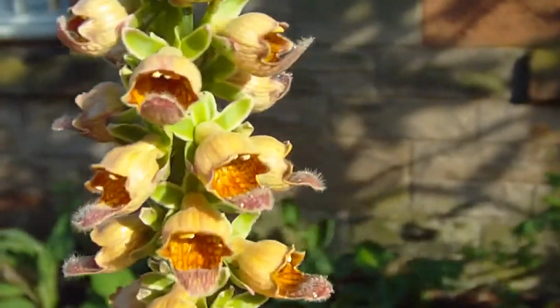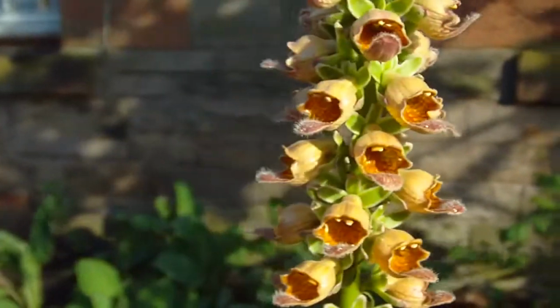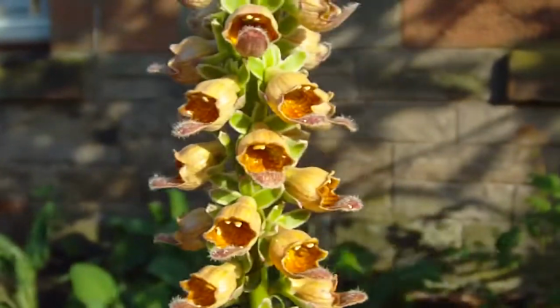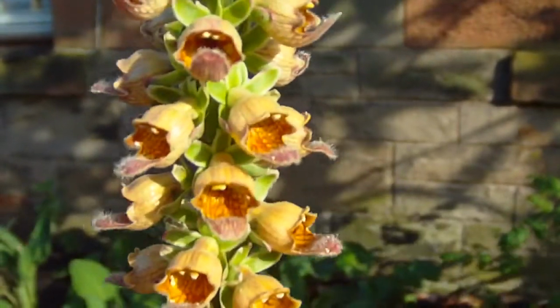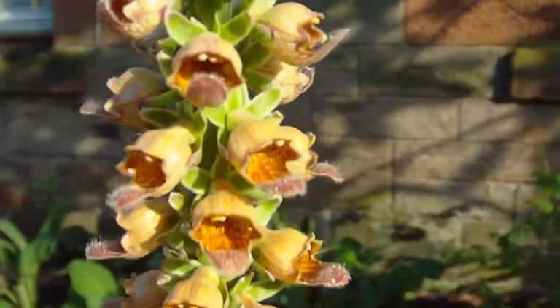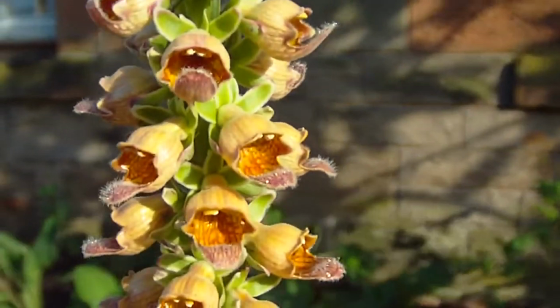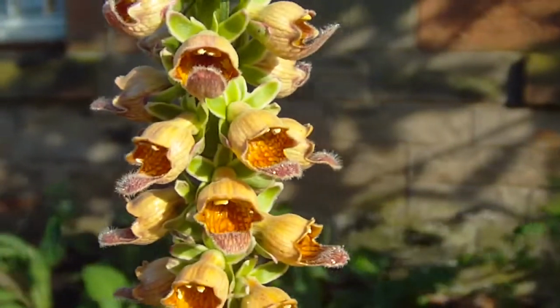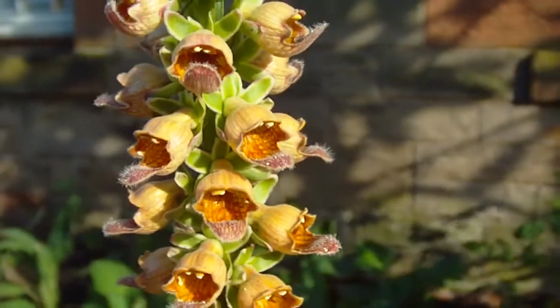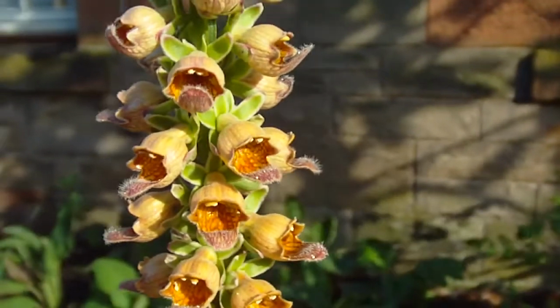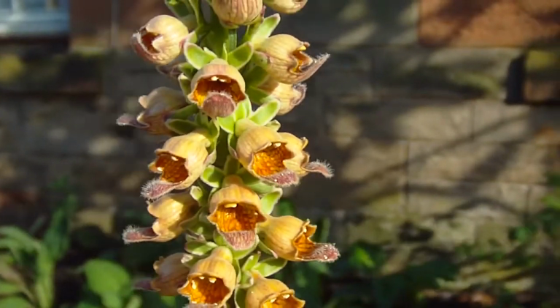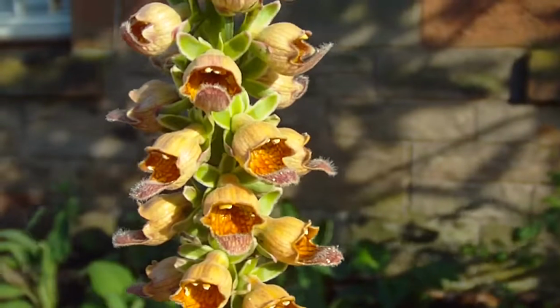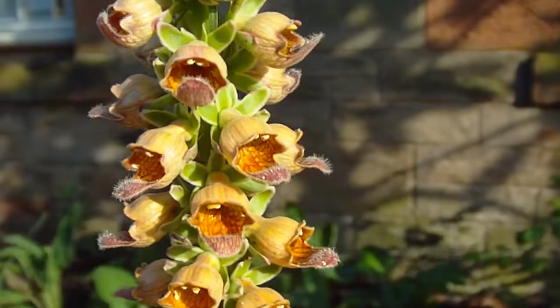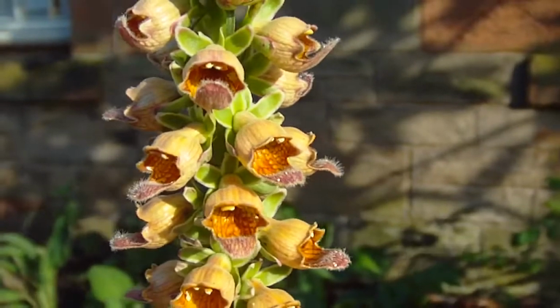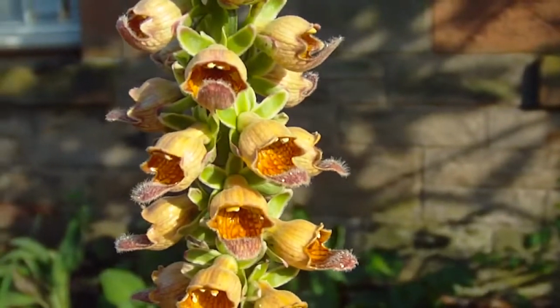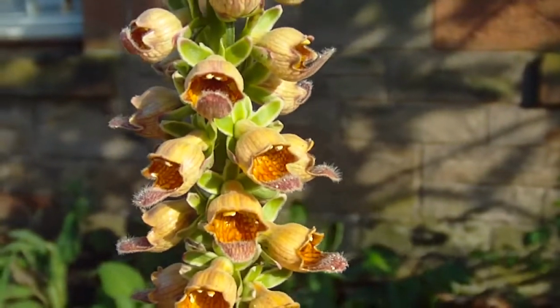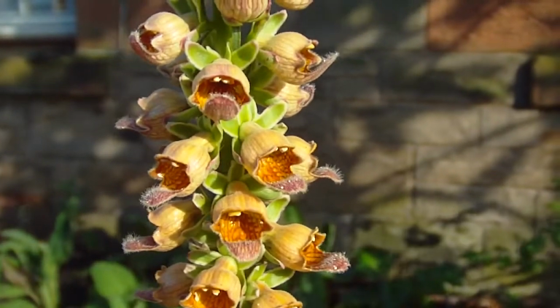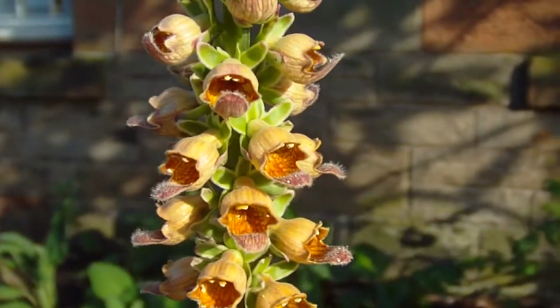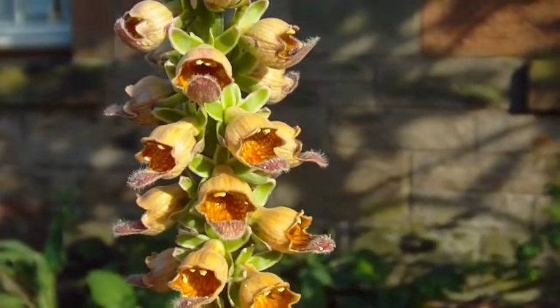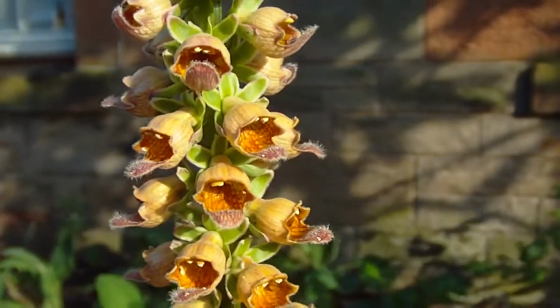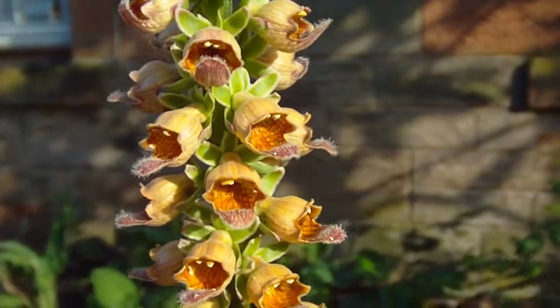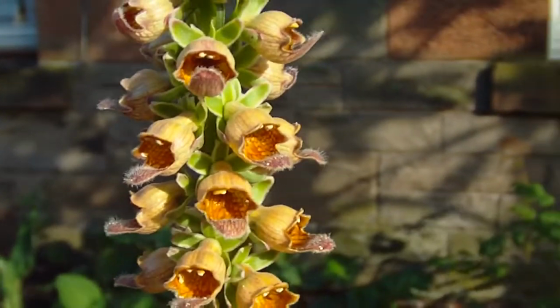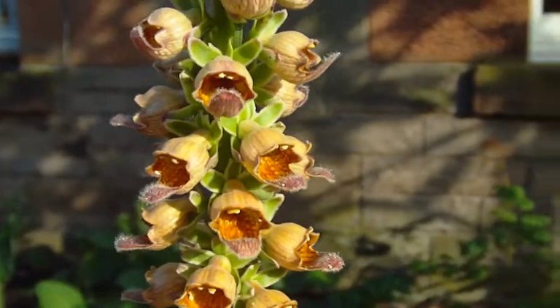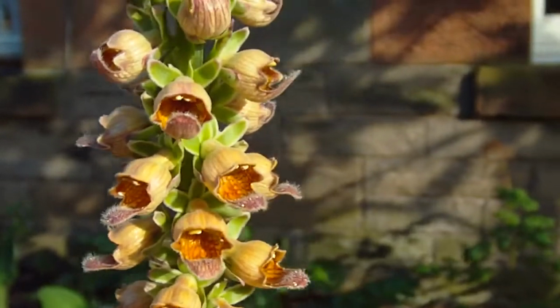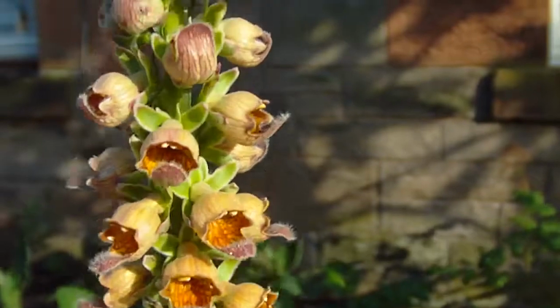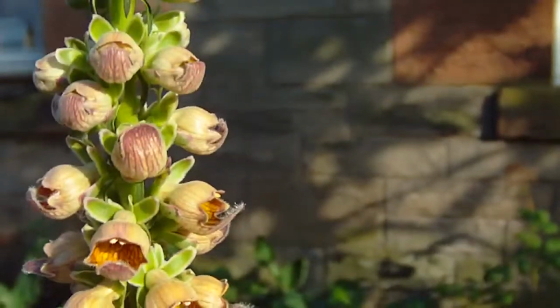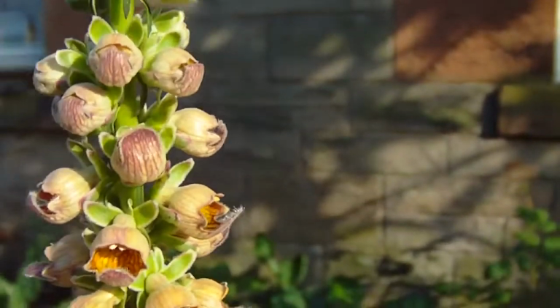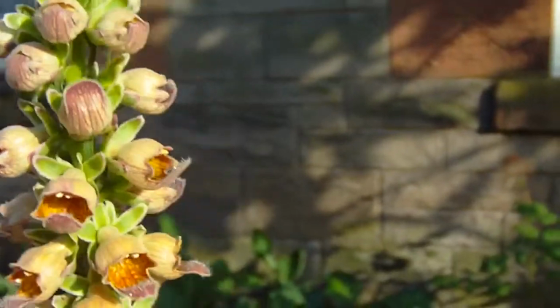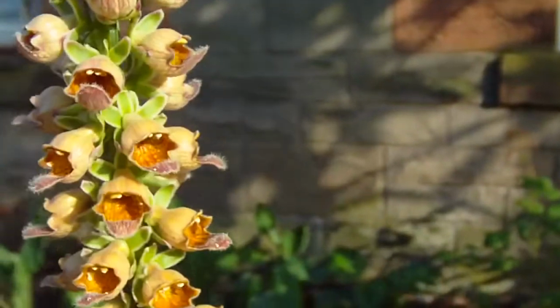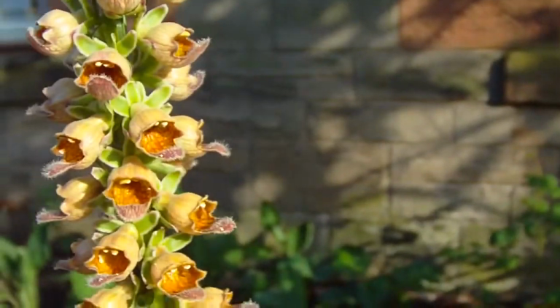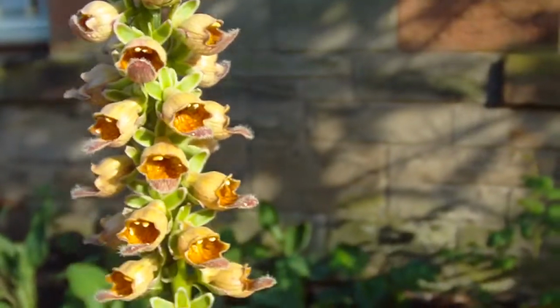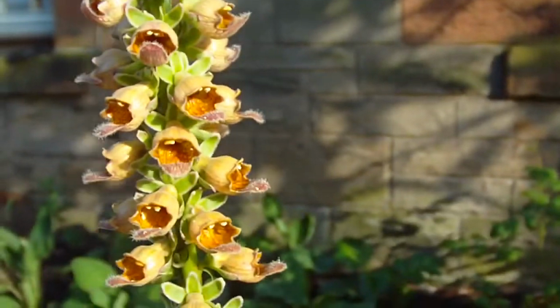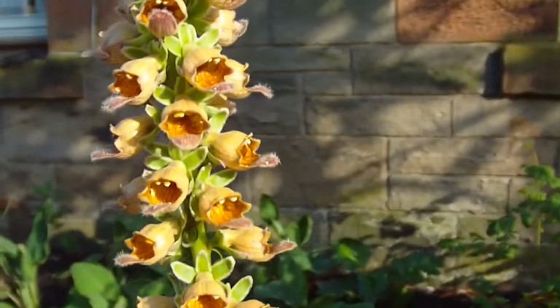In terms of what it likes: full sun, partial shade, well-drained soil, not particularly fussy how fertile it is. And there we are, this is Digitalis pharynginia.